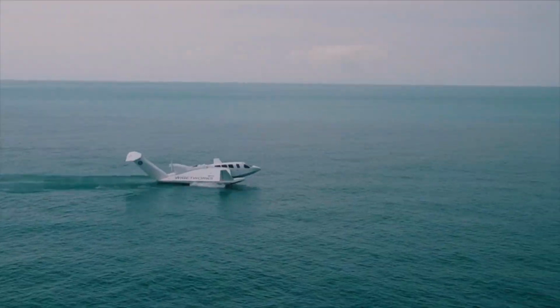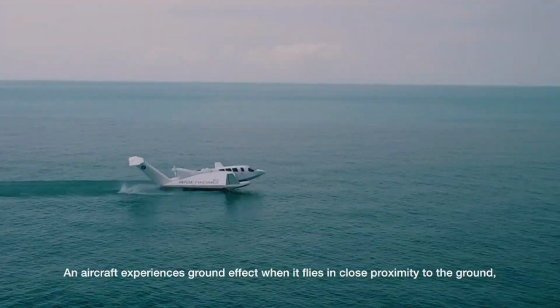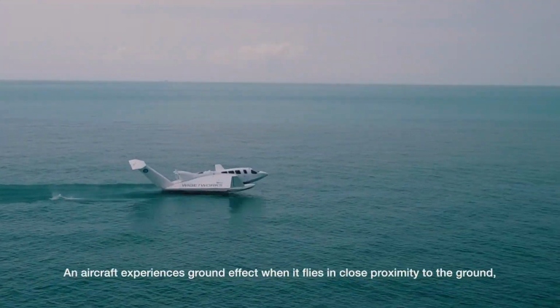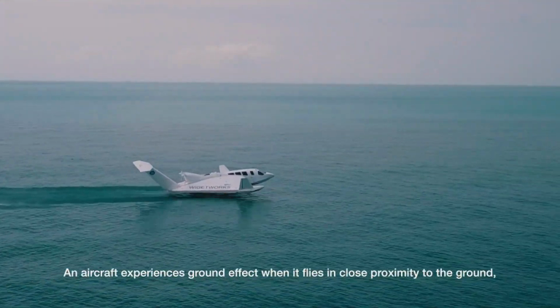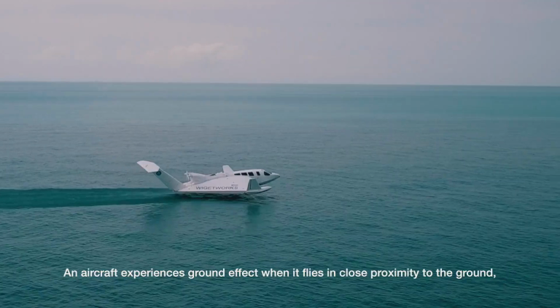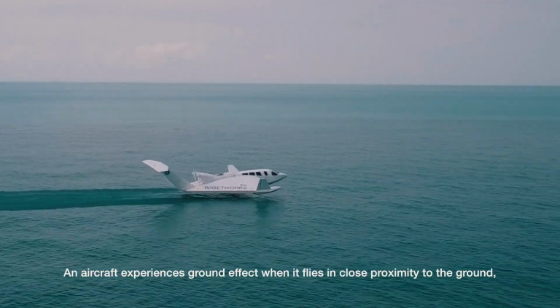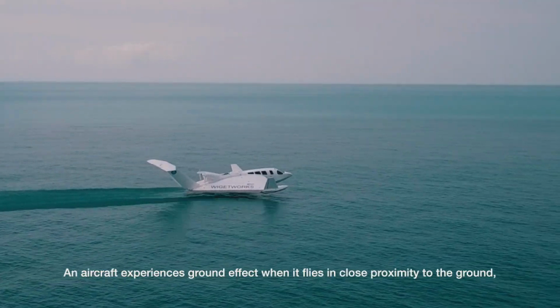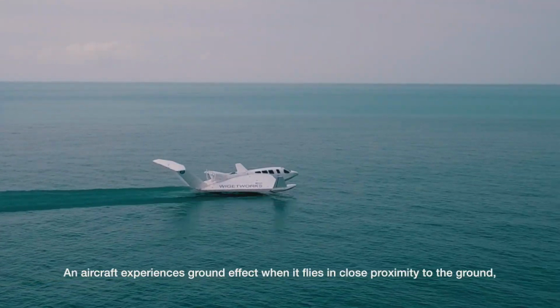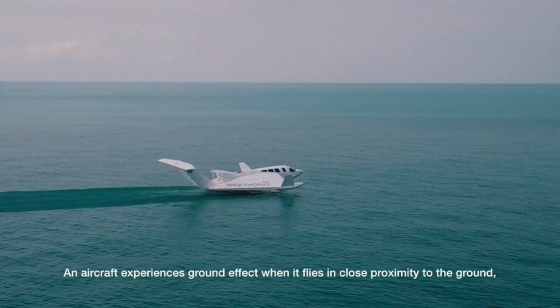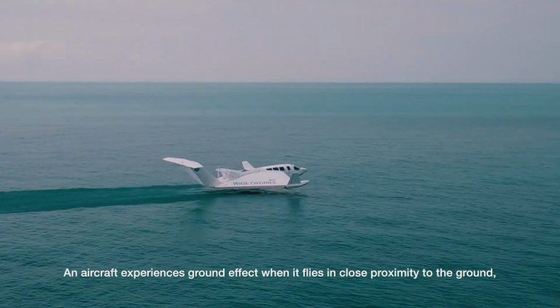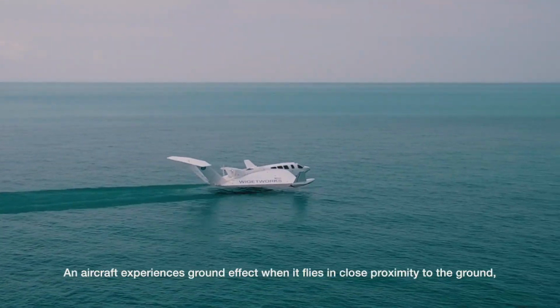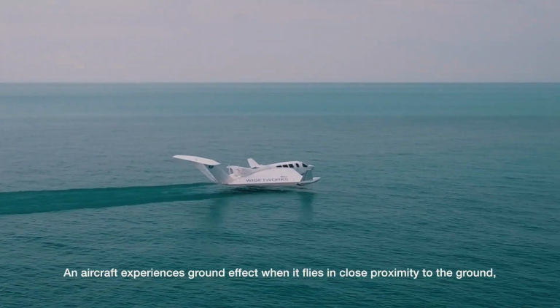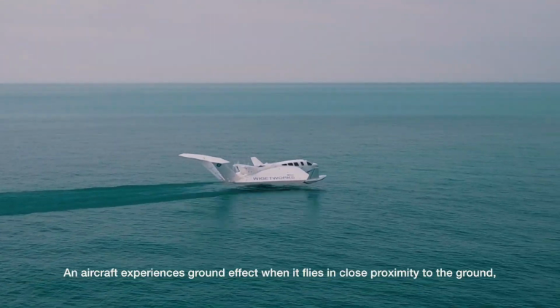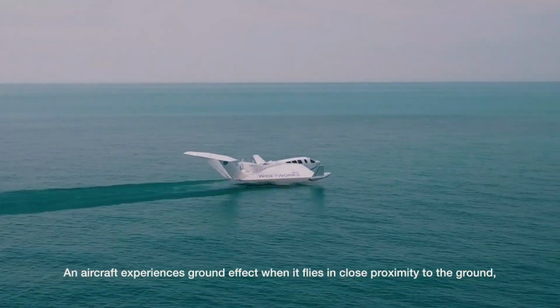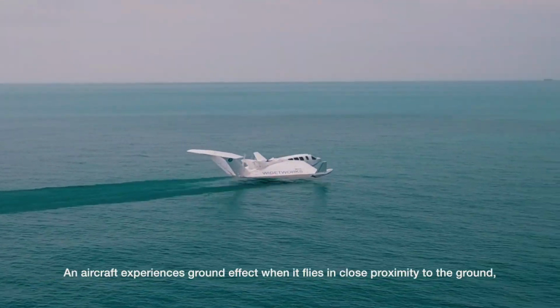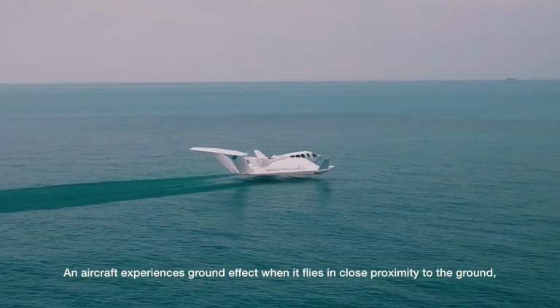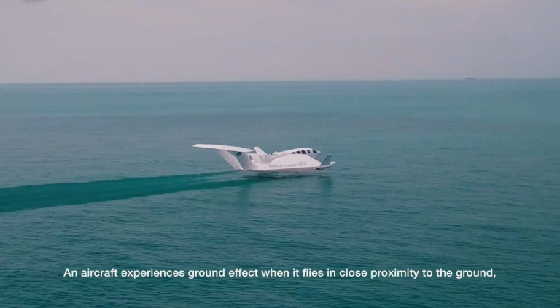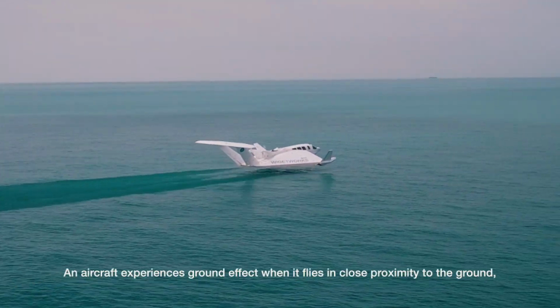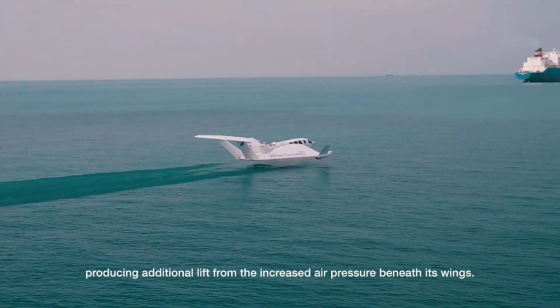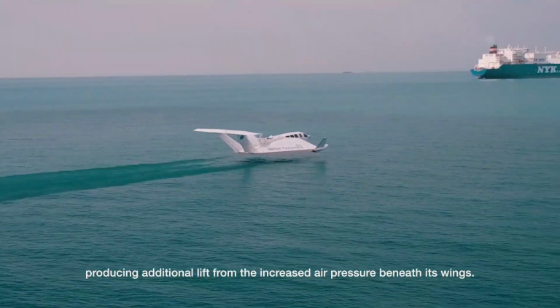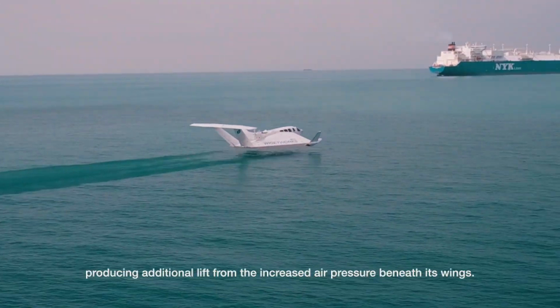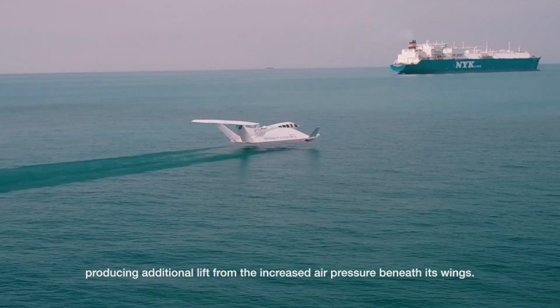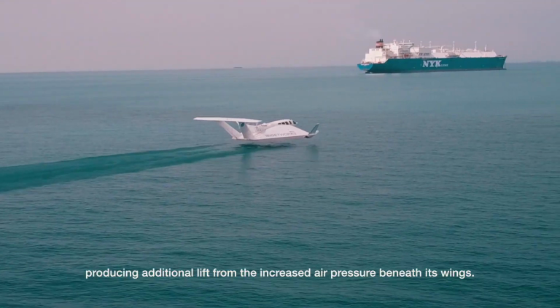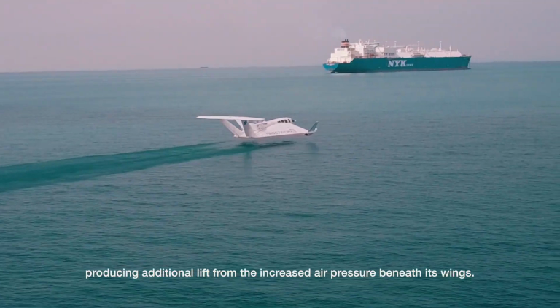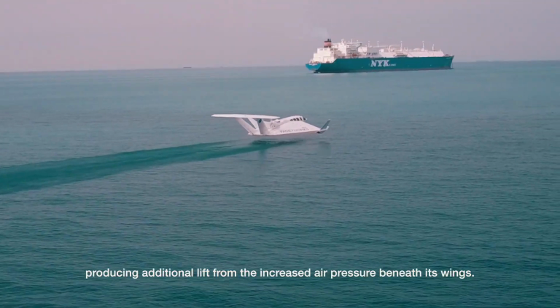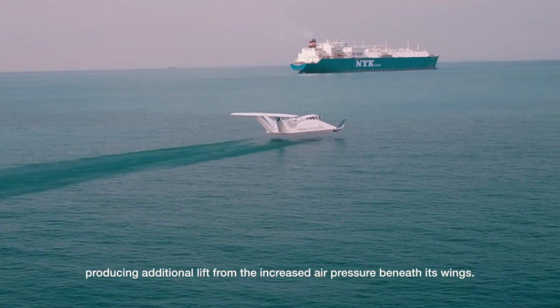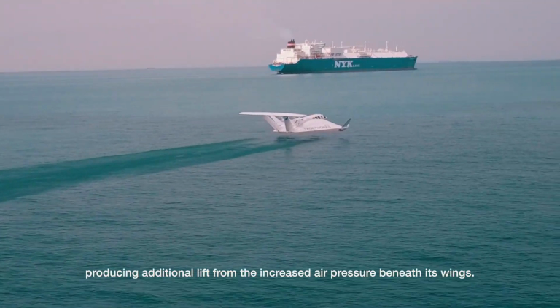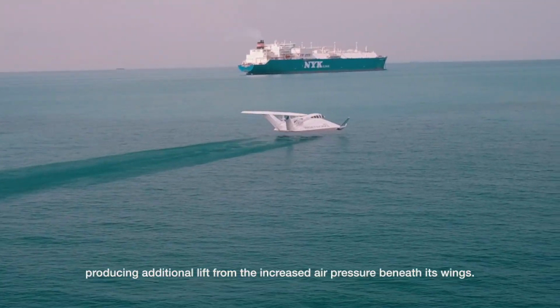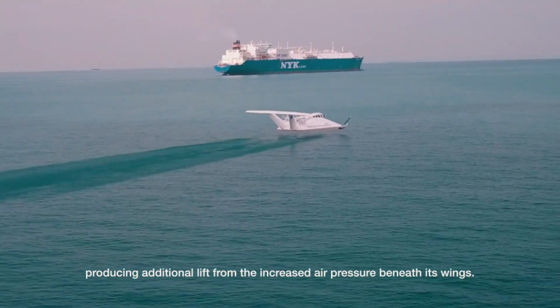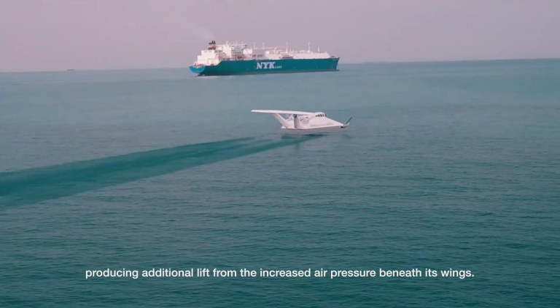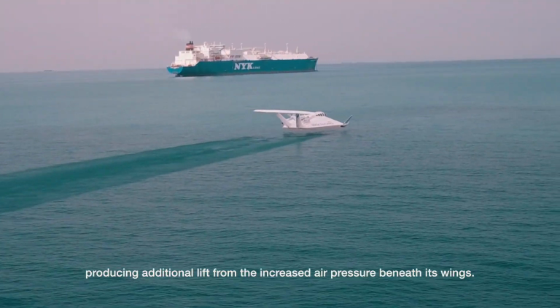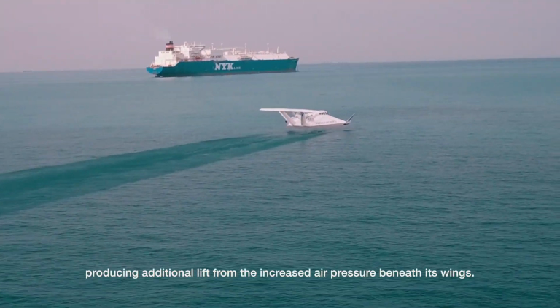An aircraft experiences ground effect when it flies in close proximity to the ground, producing additional lift from the increased air pressure beneath its wings.